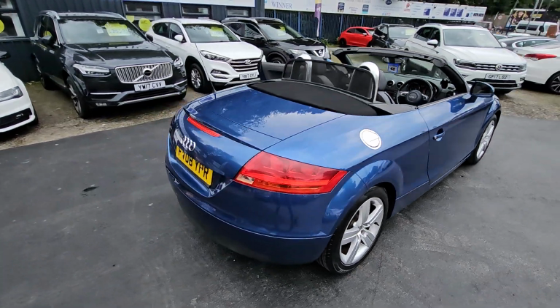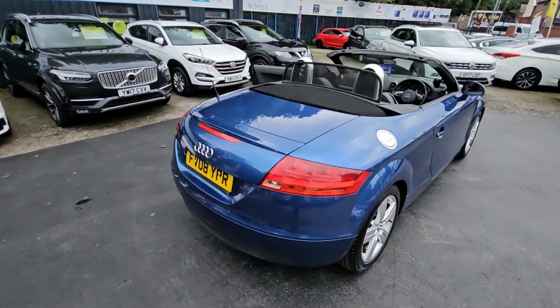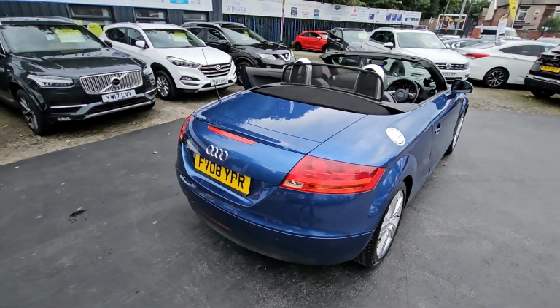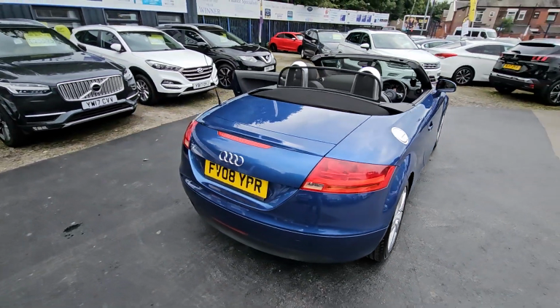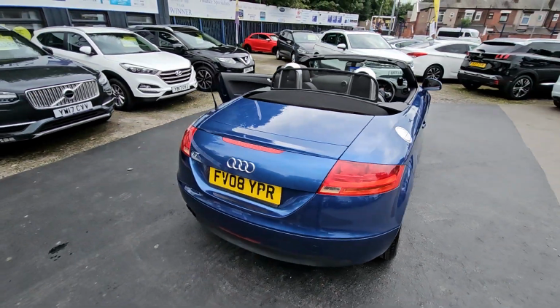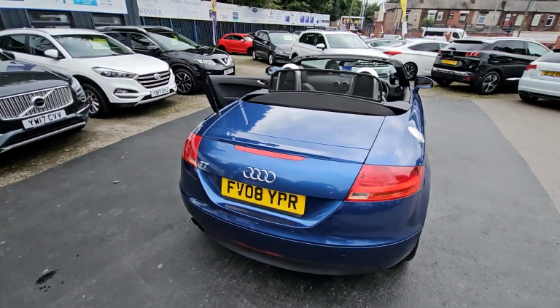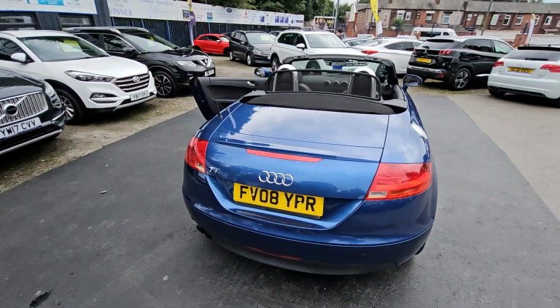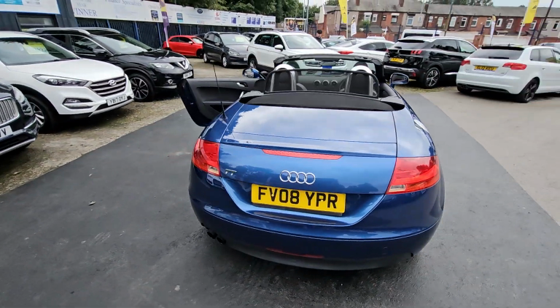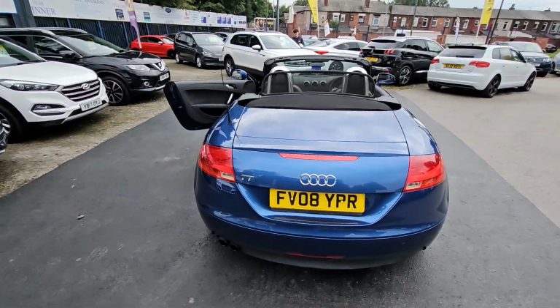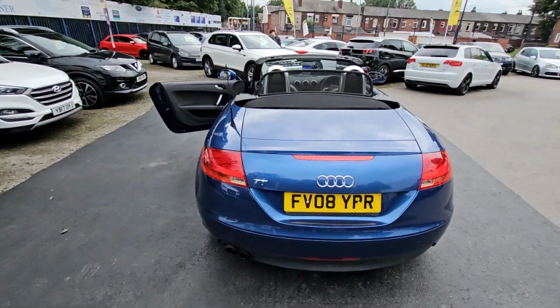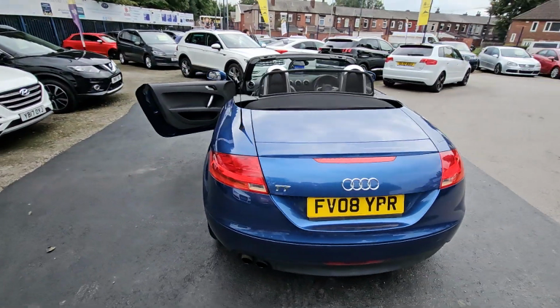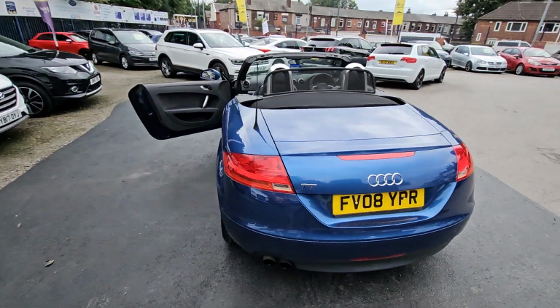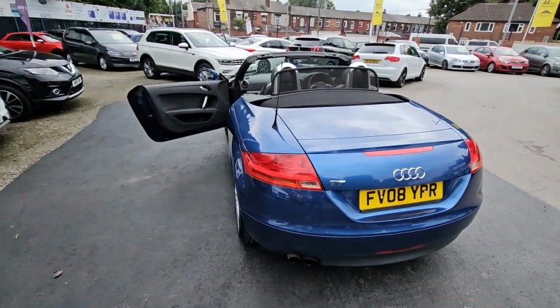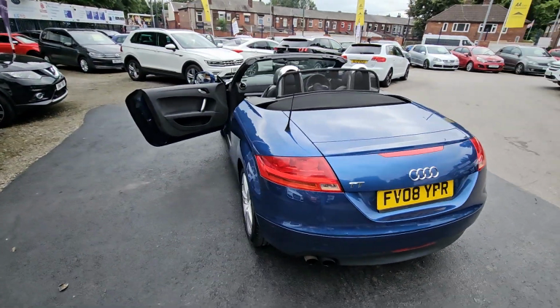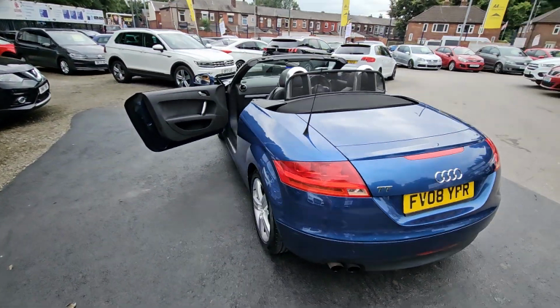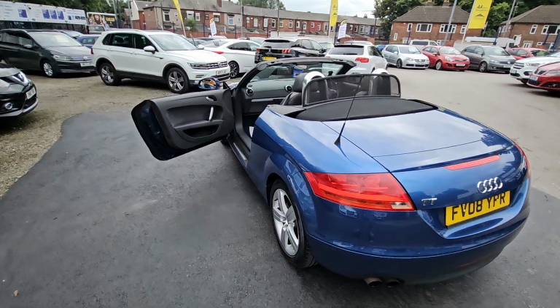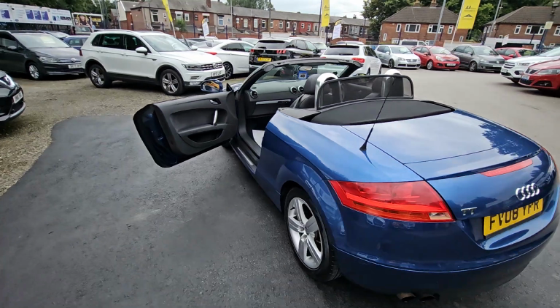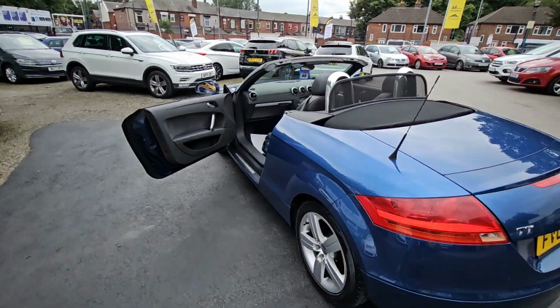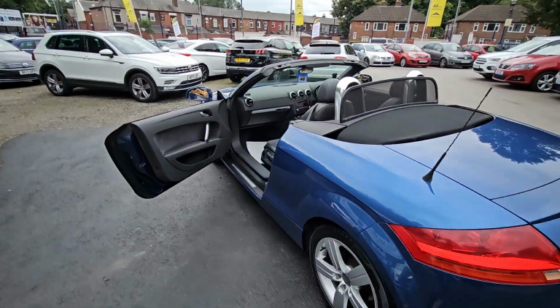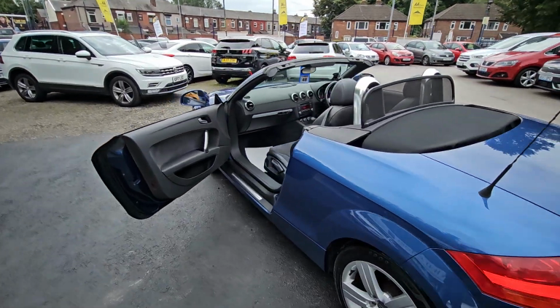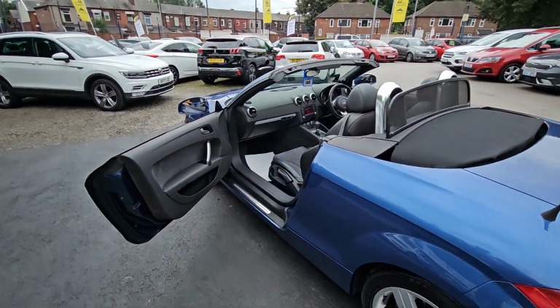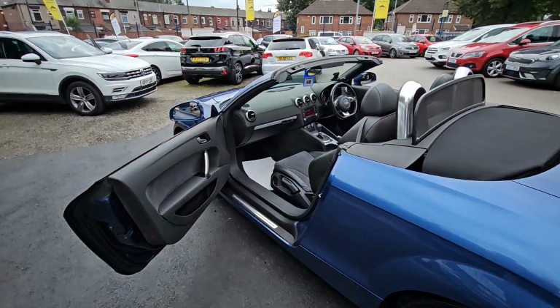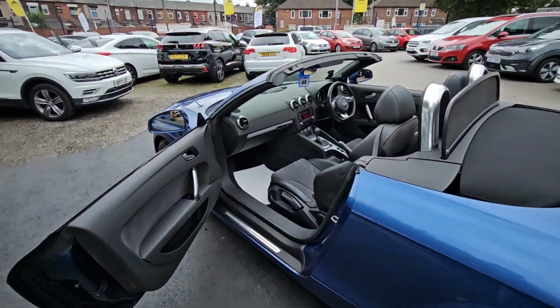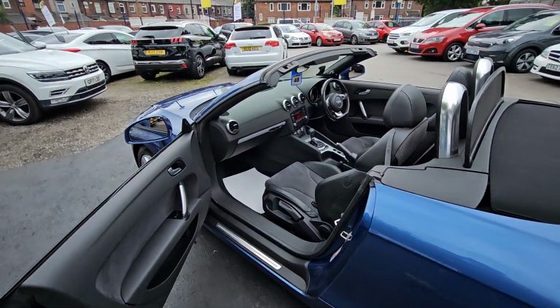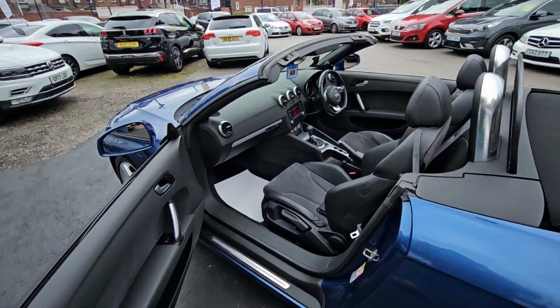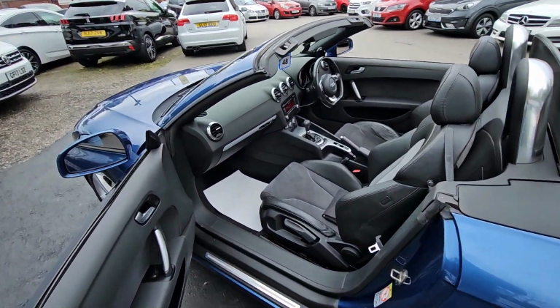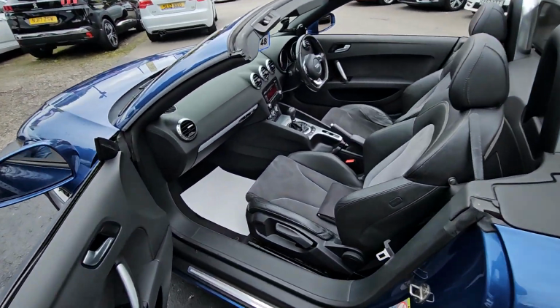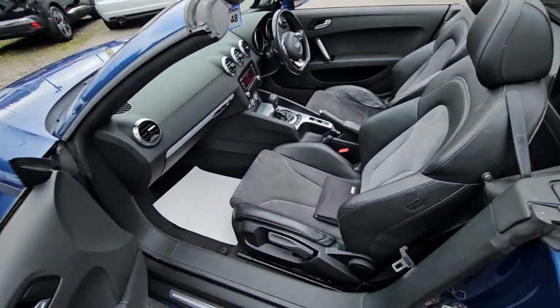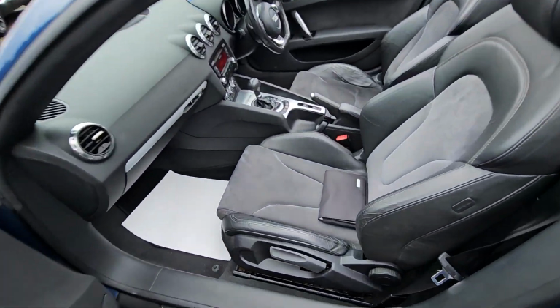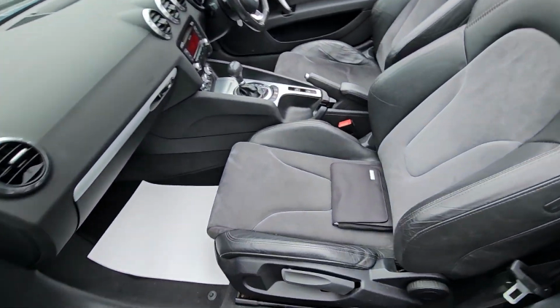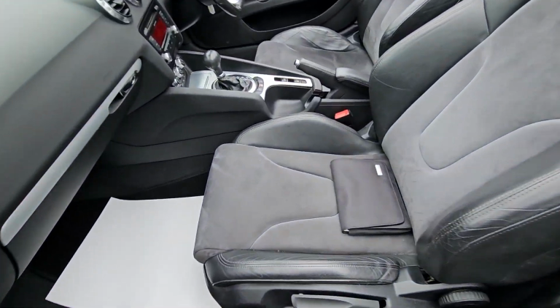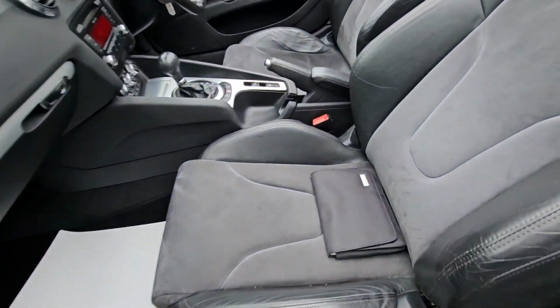Hi everyone, it's Braden at Cromptoway Motors and this is our latest arrival. This is a lovely 2008 Audi TT Roadster. This car is great fun to drive and super affordable.